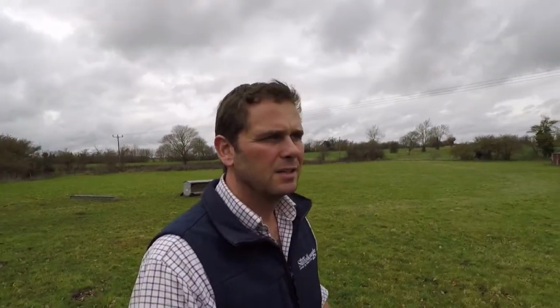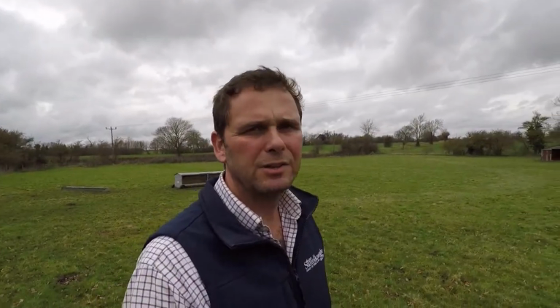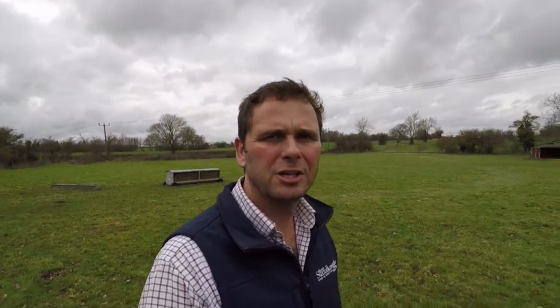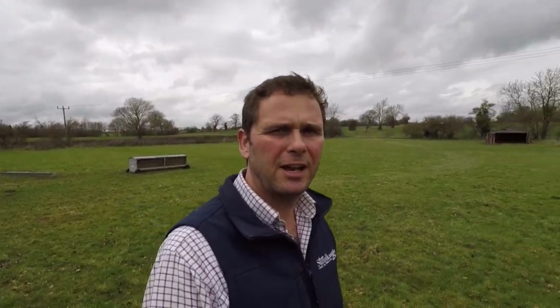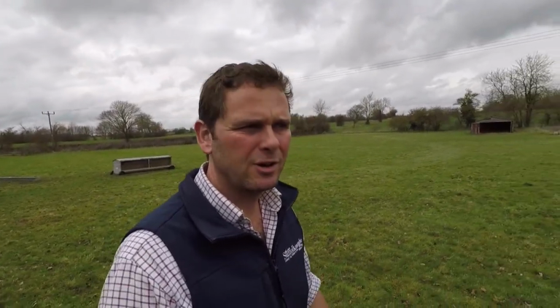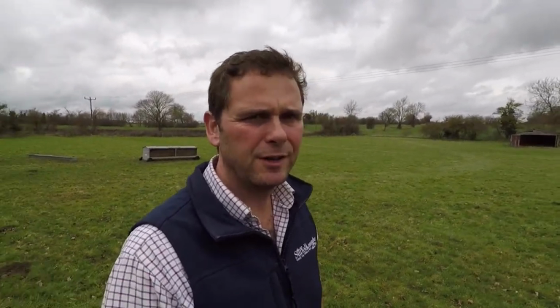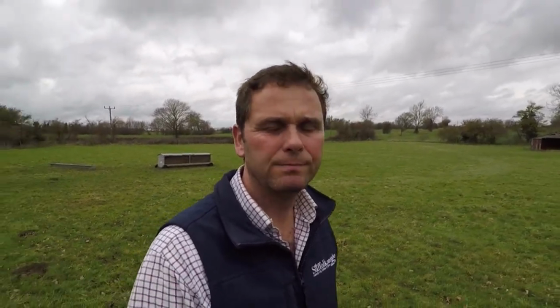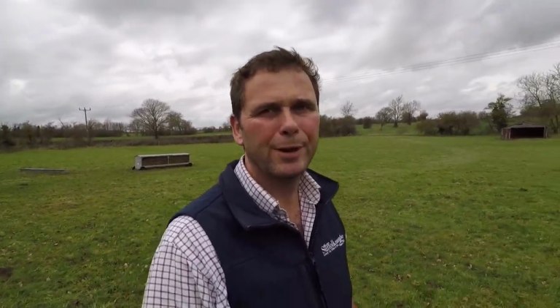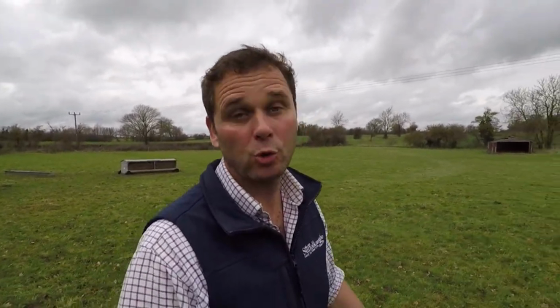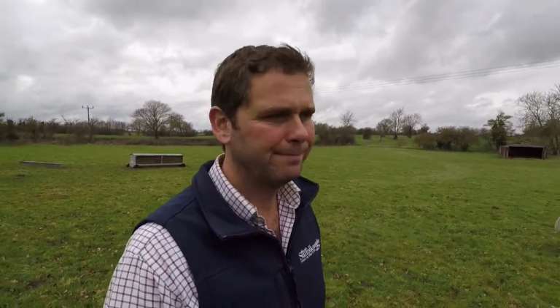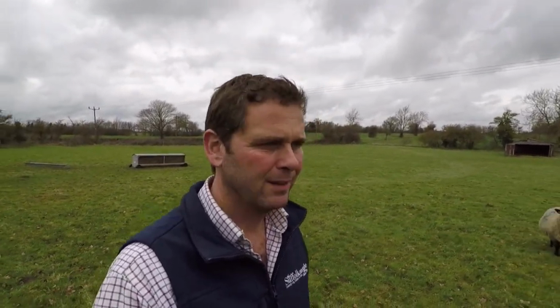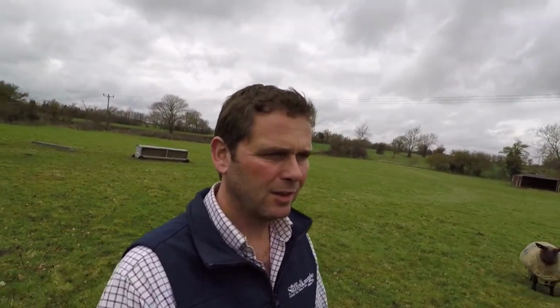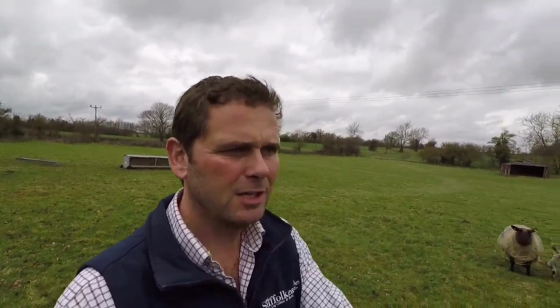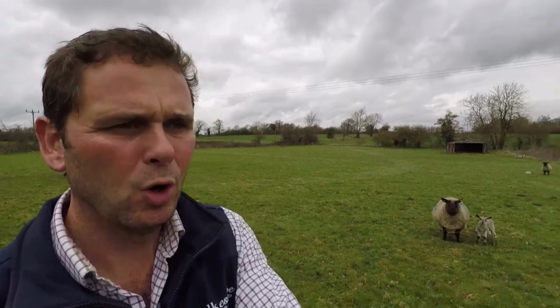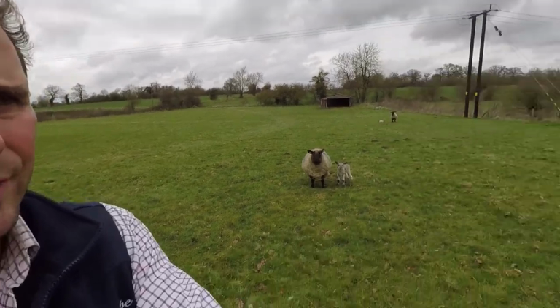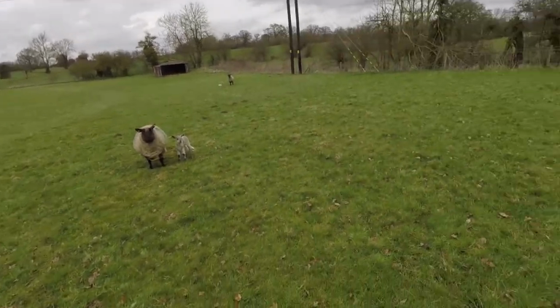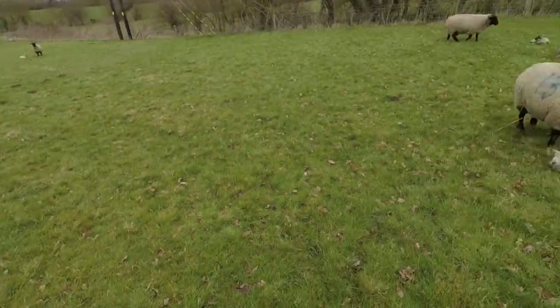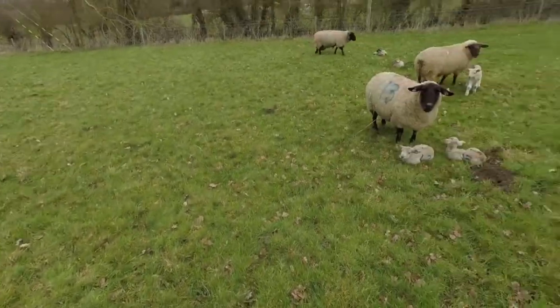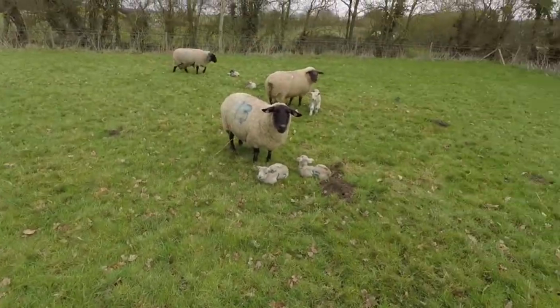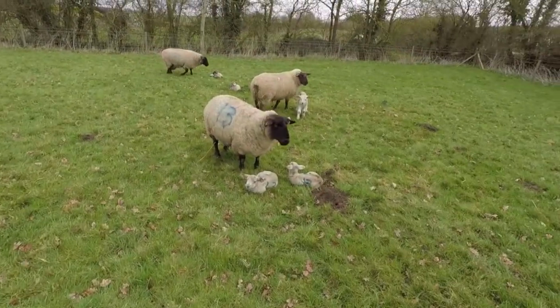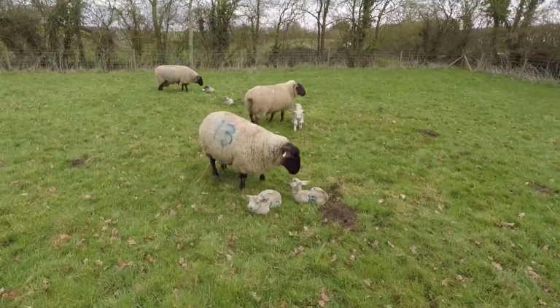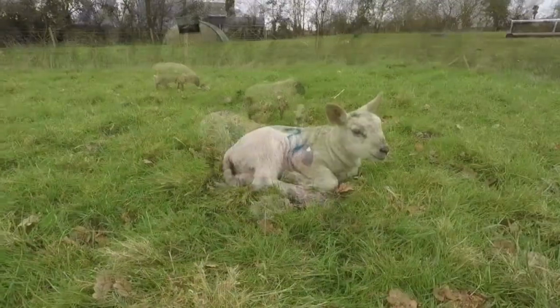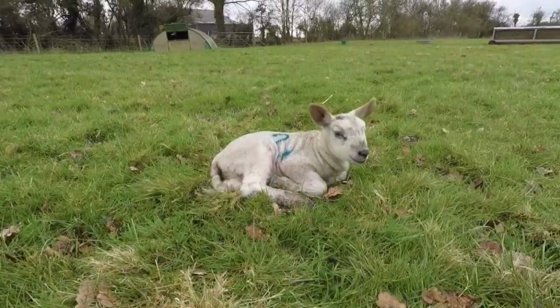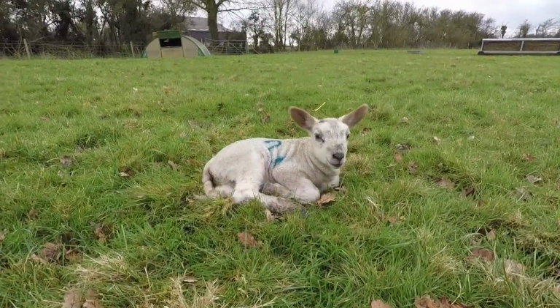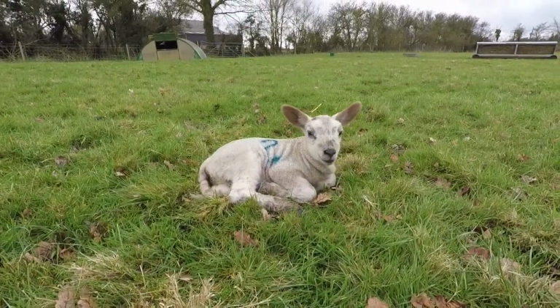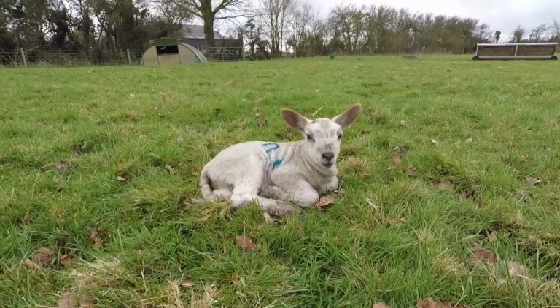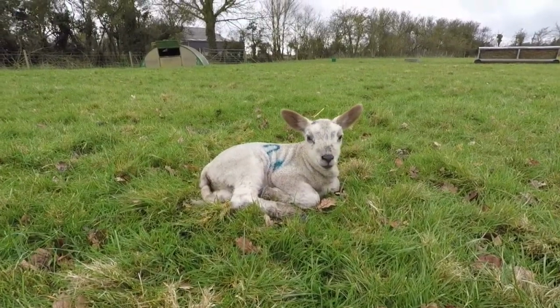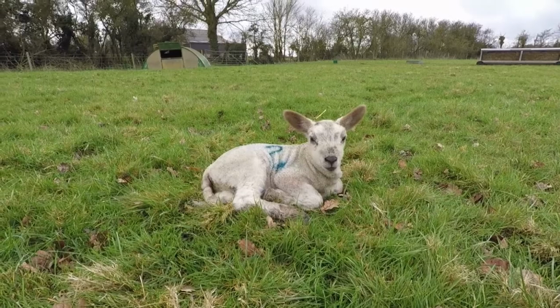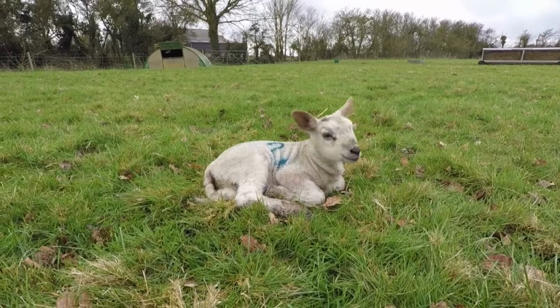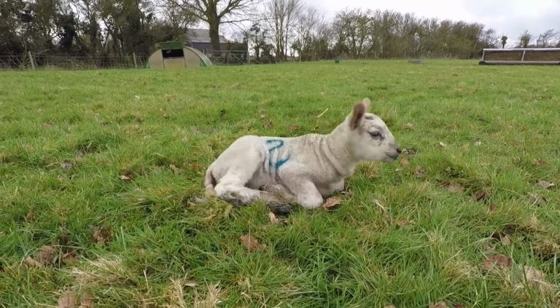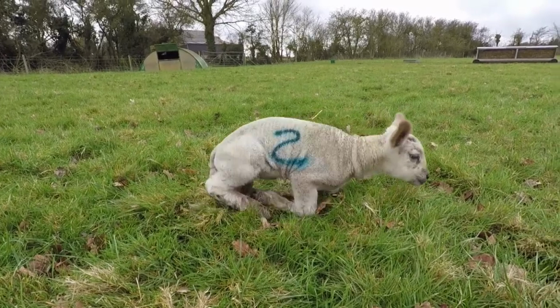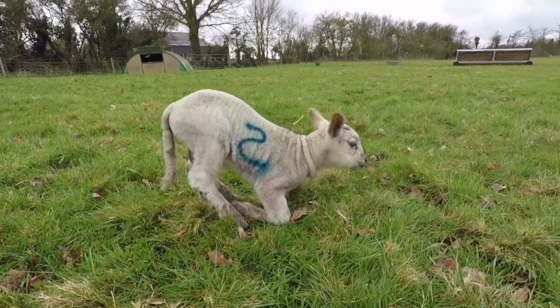We're now just going to go and check the lambs that are out in the field, make sure they're all alright. These were born over the last few days. The lambs are nice and happy outside on the grass.